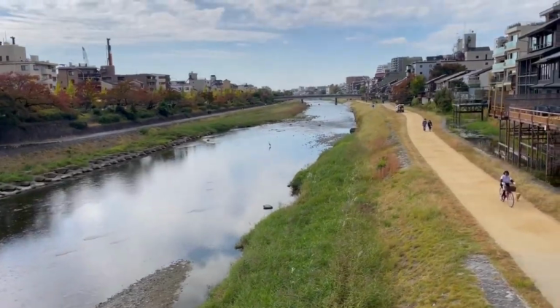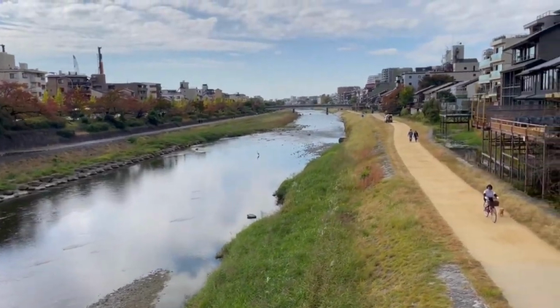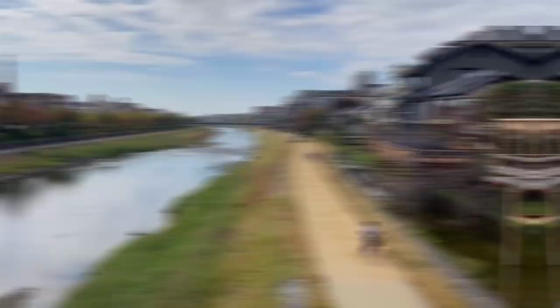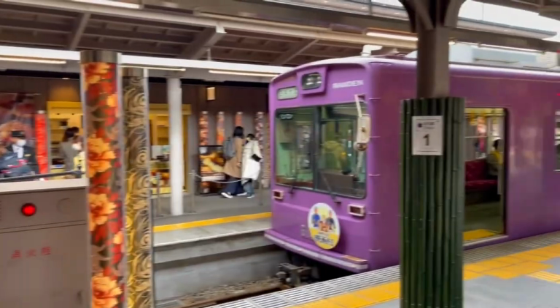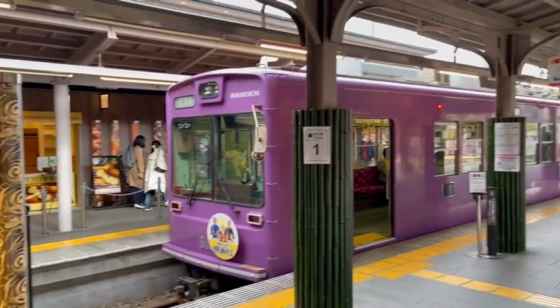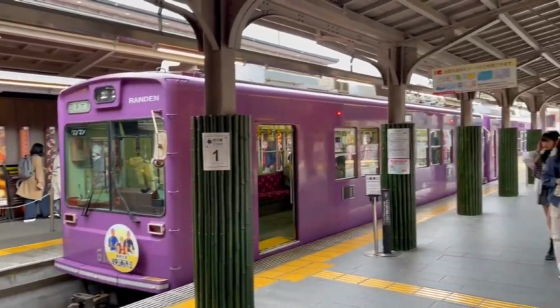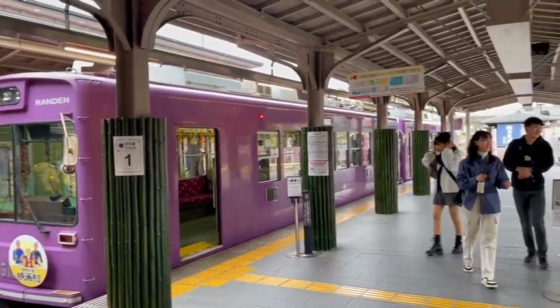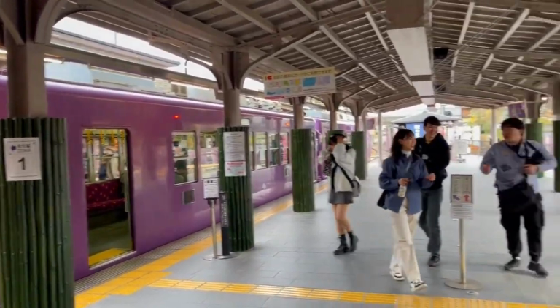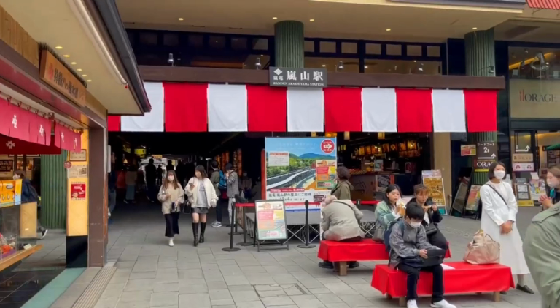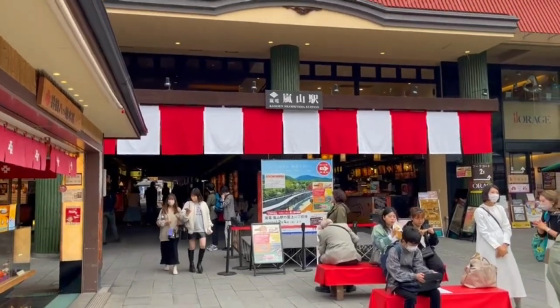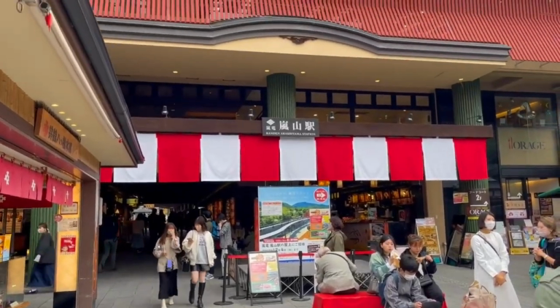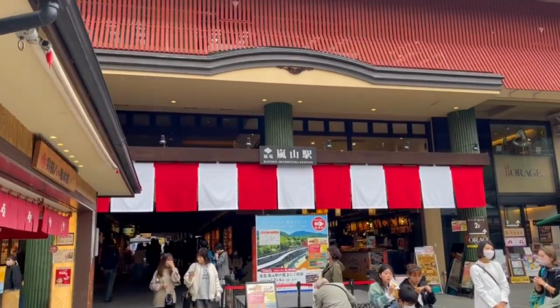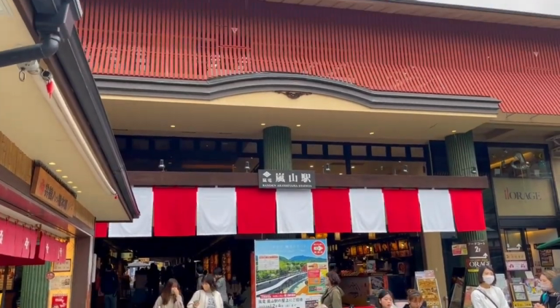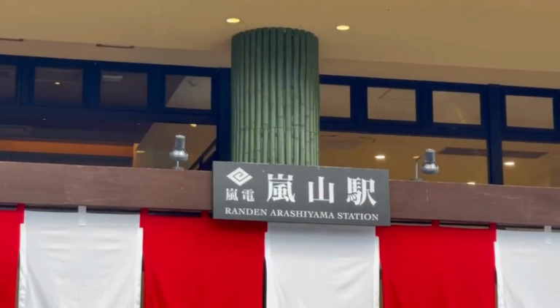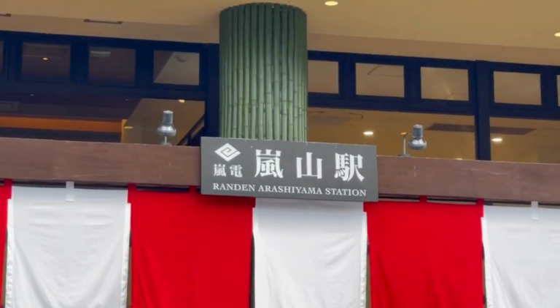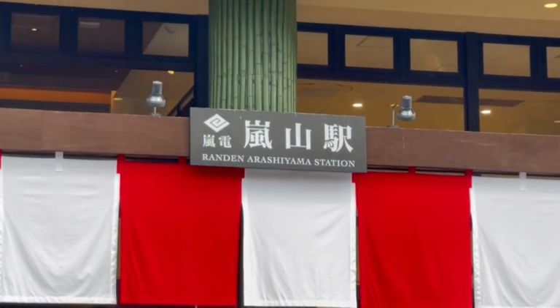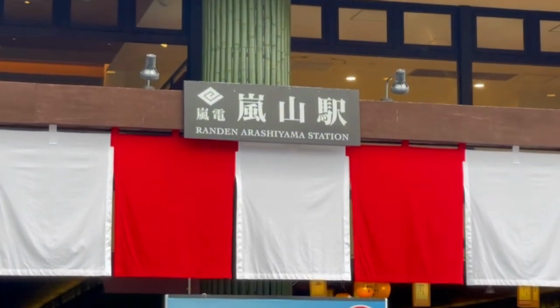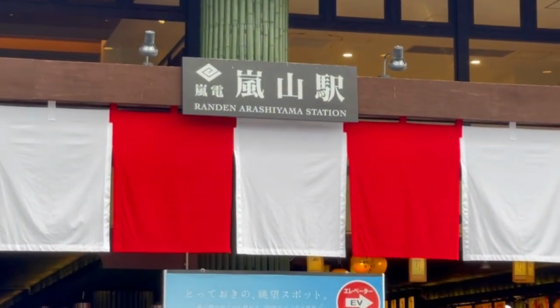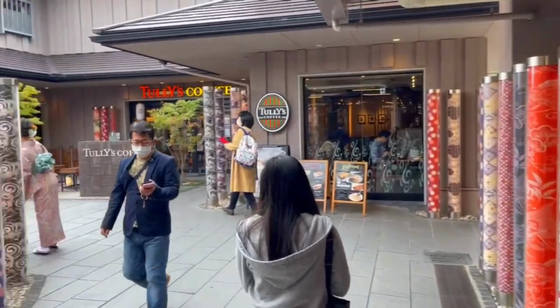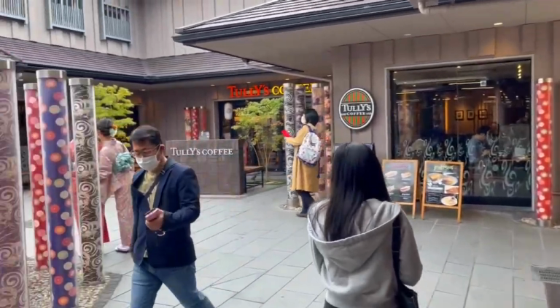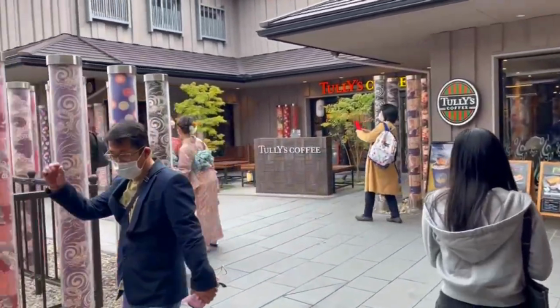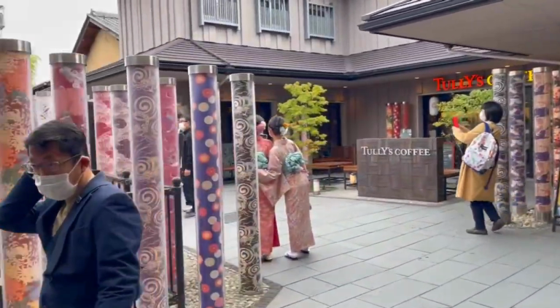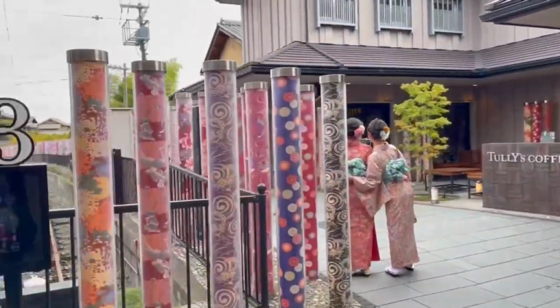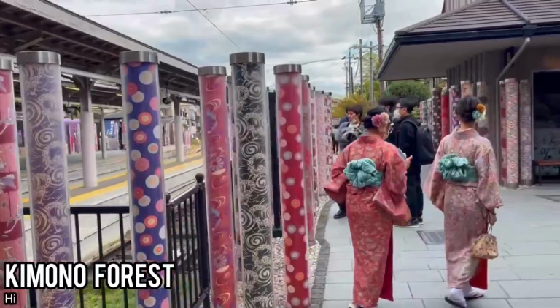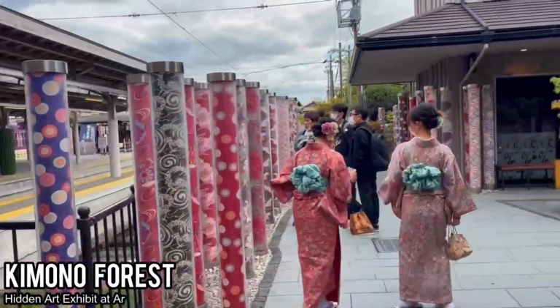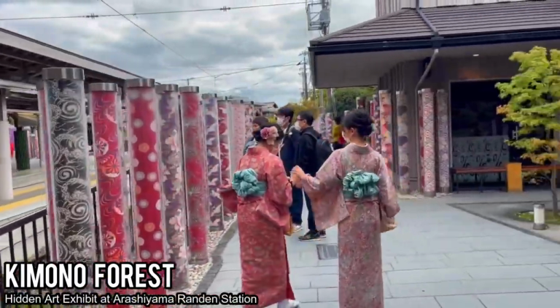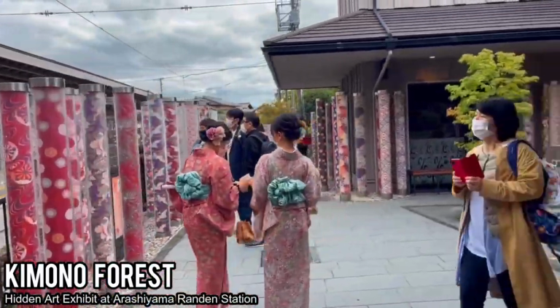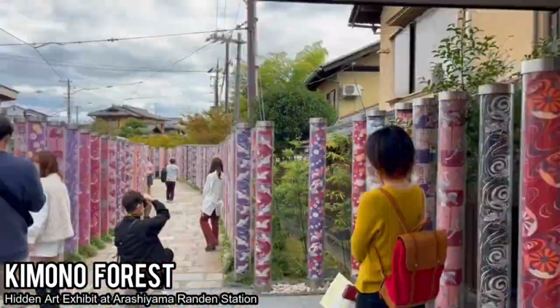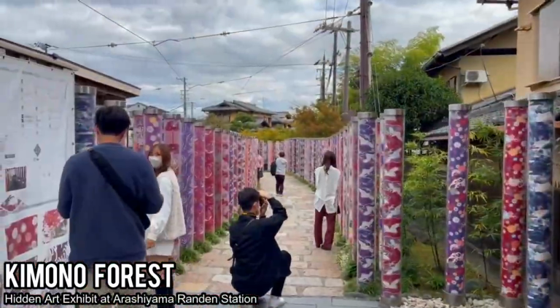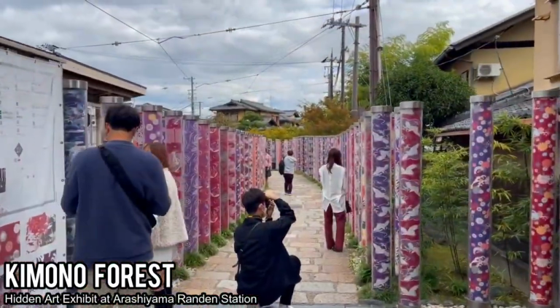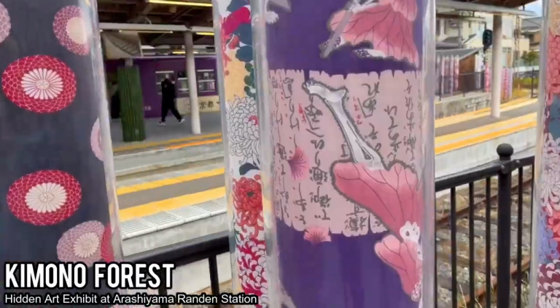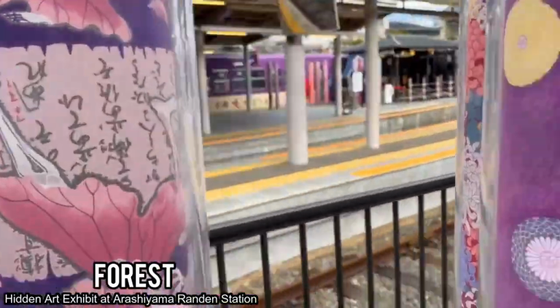To start our day off in Arashiyama, we took the Randen tram to reach Randen Arashiyama station. This is the best place to start your day sightseeing because you can actually see a site right nearby, which is called the Kimono Forest, as displayed here.